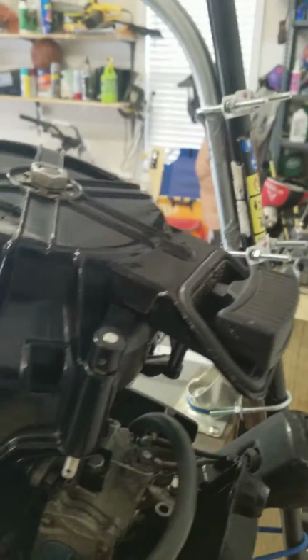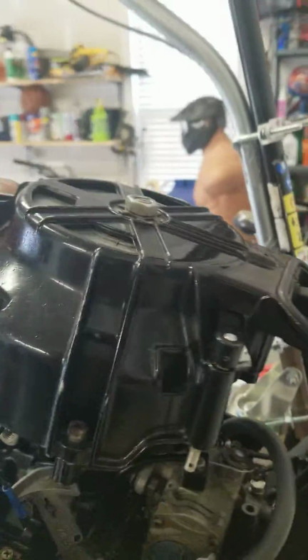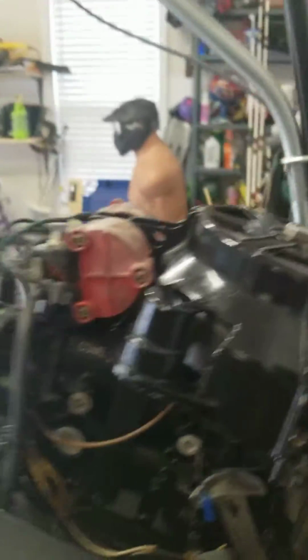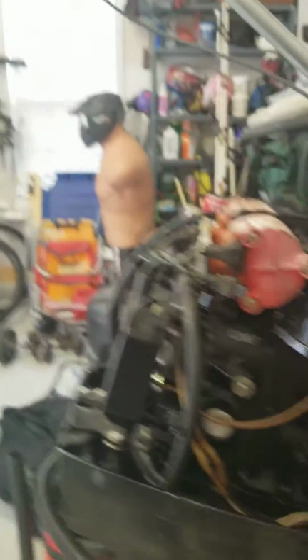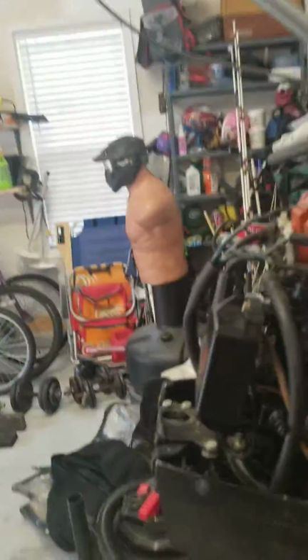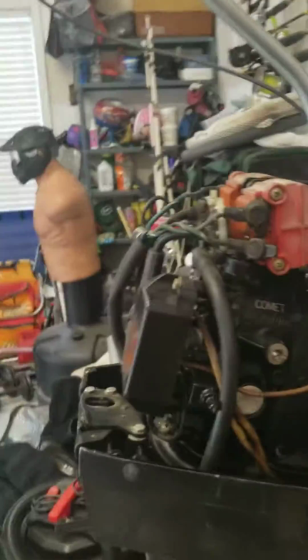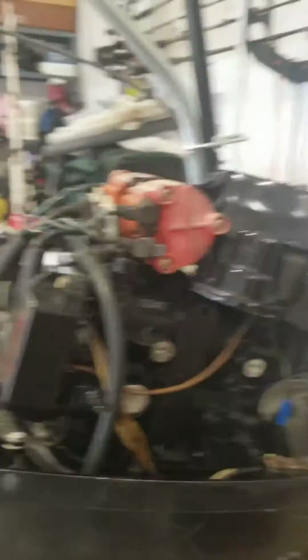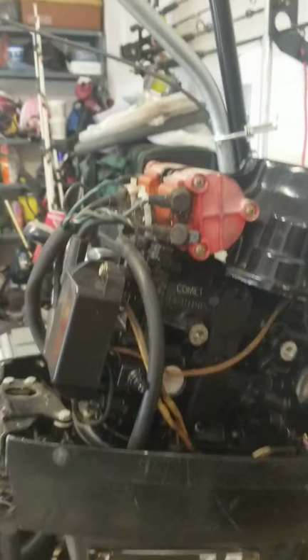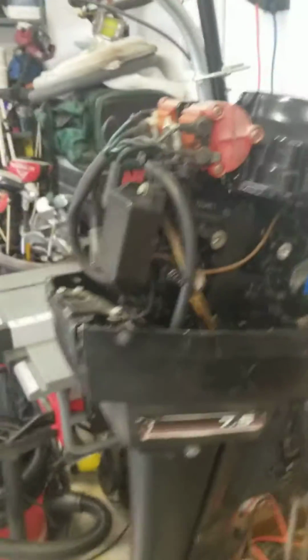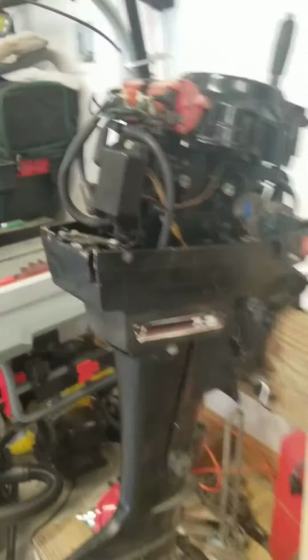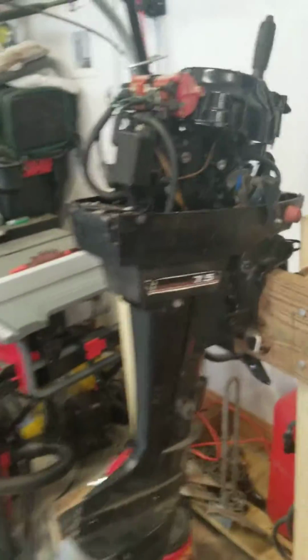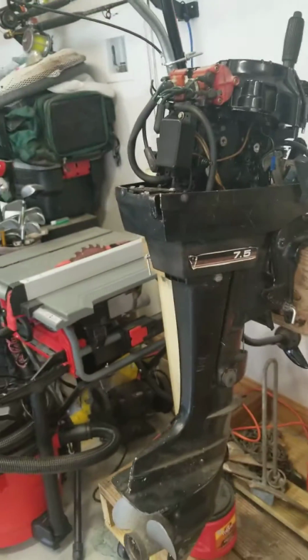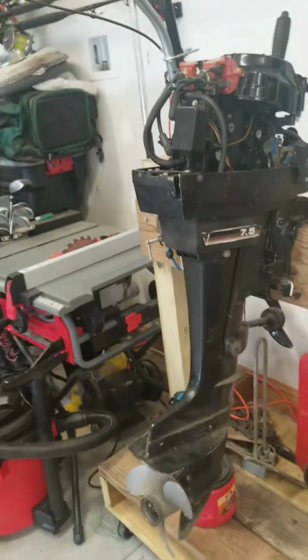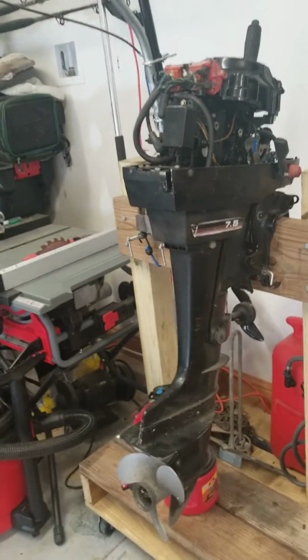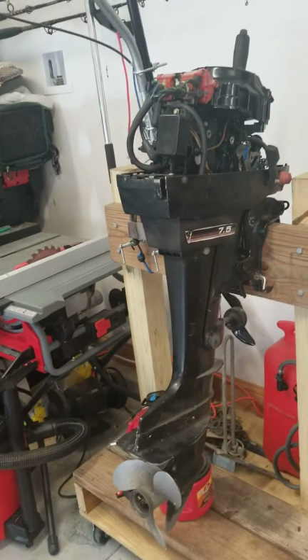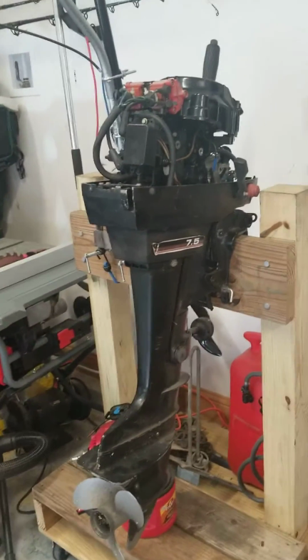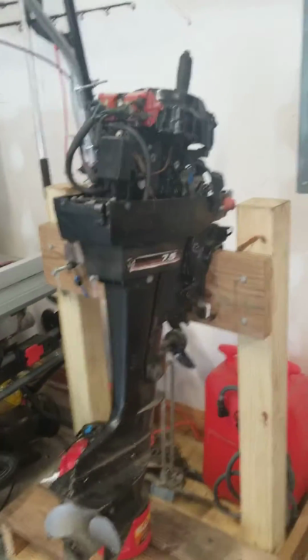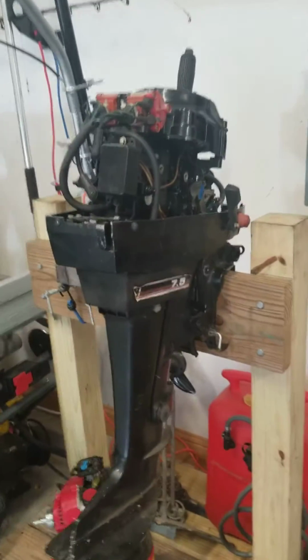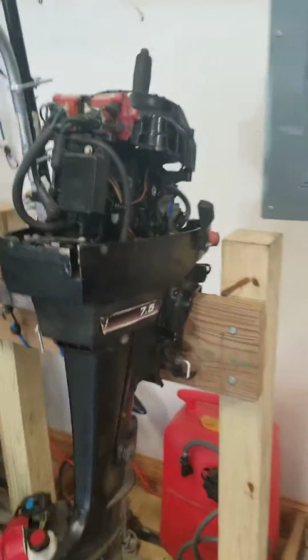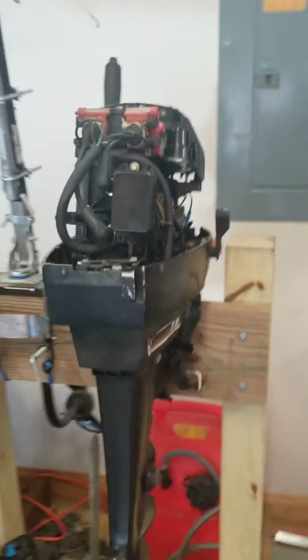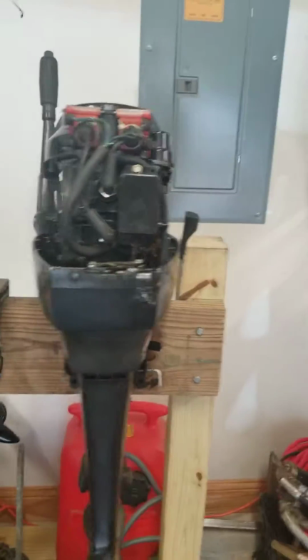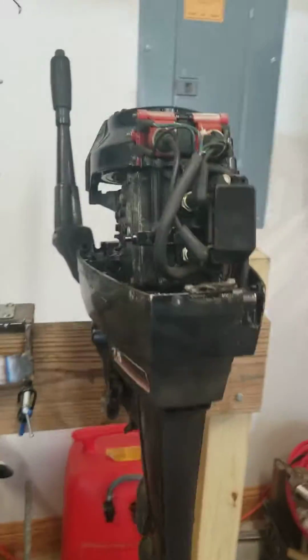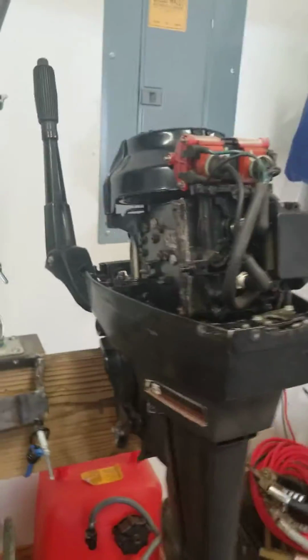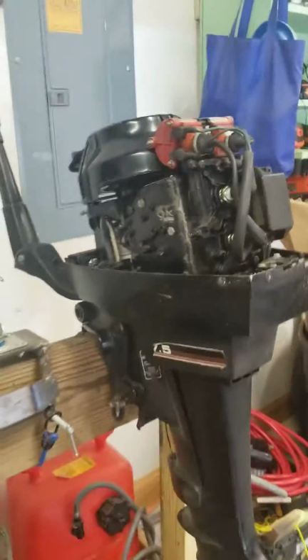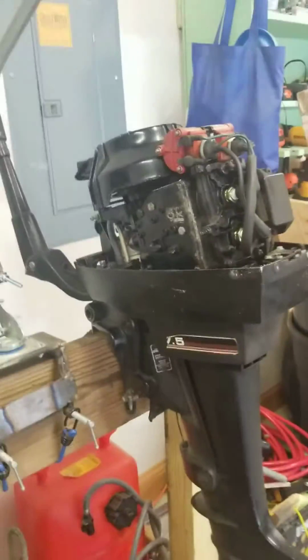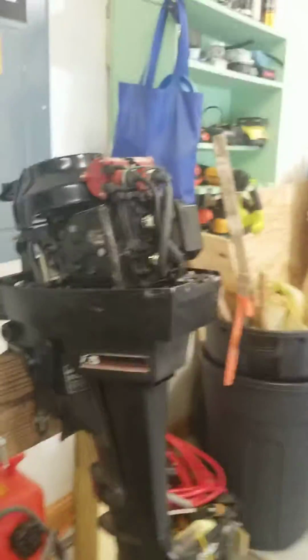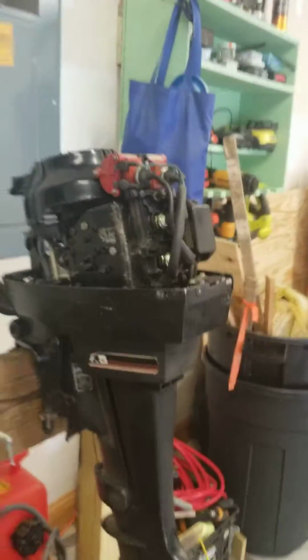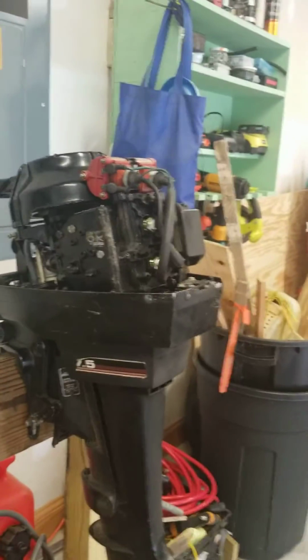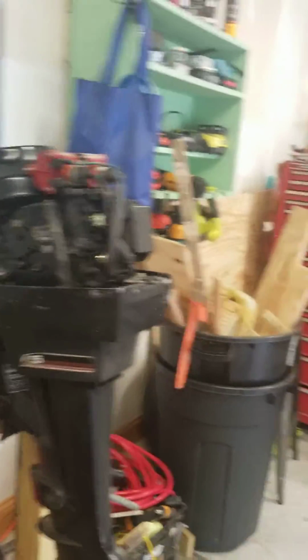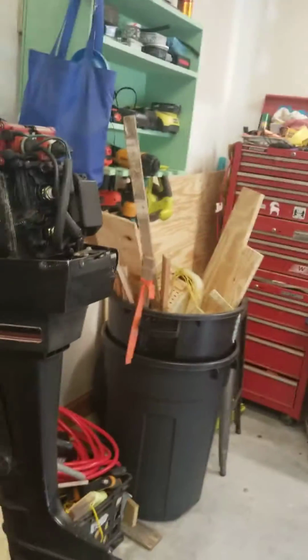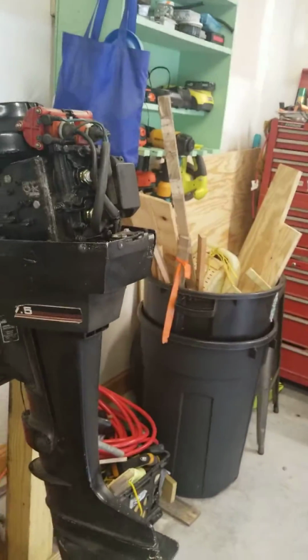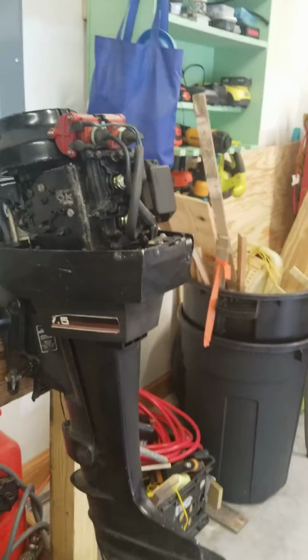I looked for used parts and all sorts of other stuff, and while I was looking I found some people on YouTube that have replaced the power head with a four-stroke lawnmower motor.